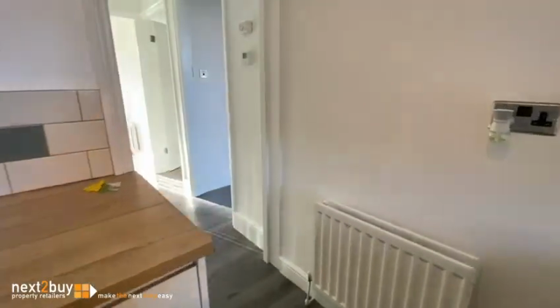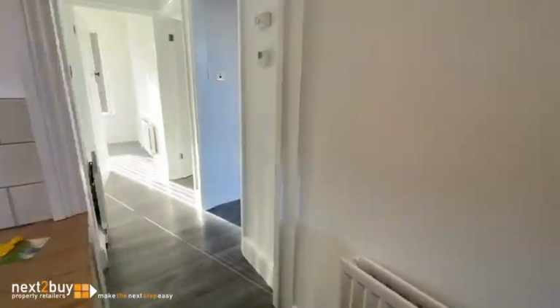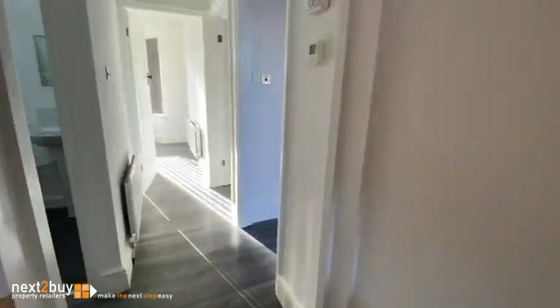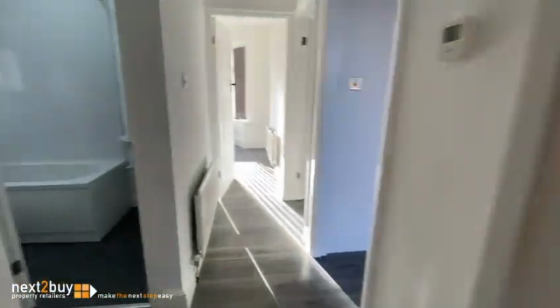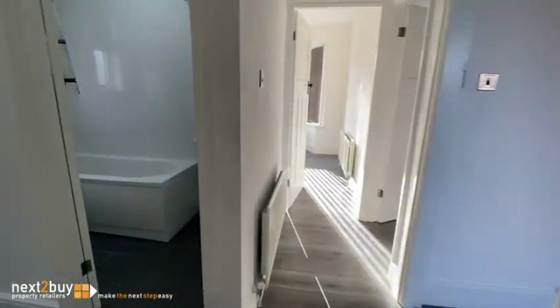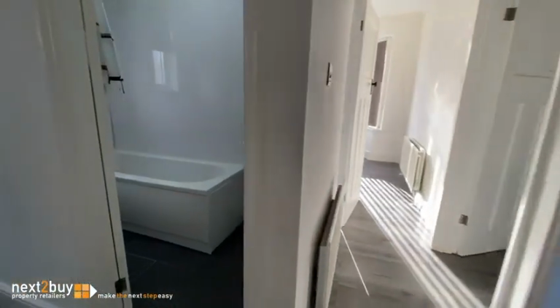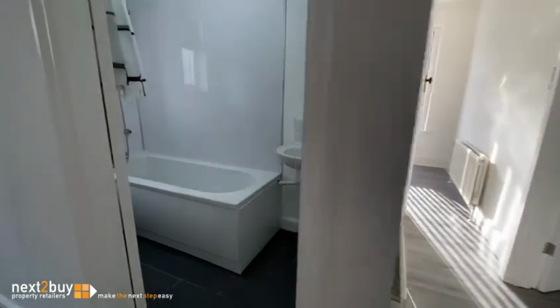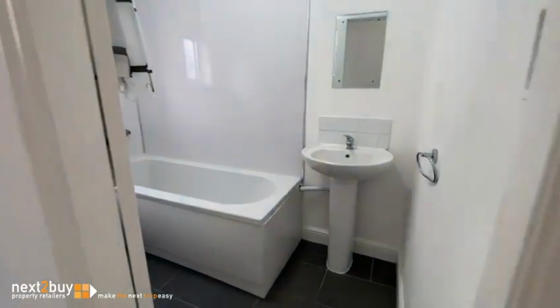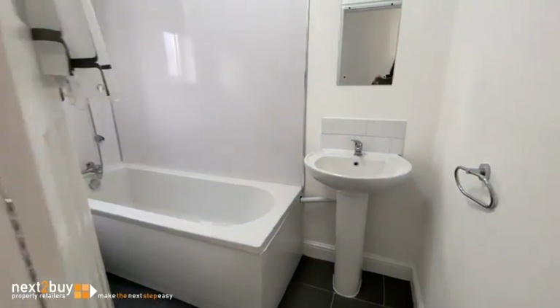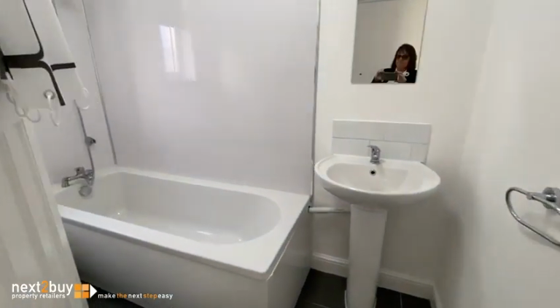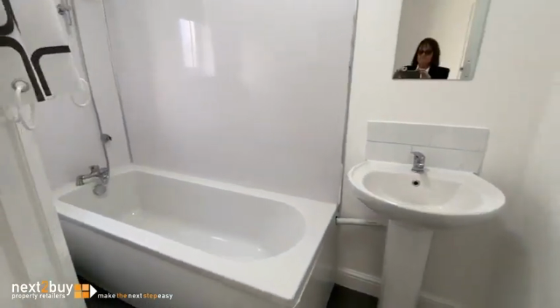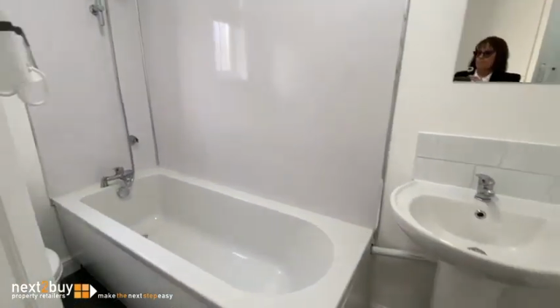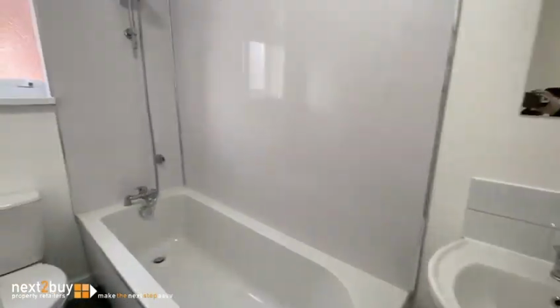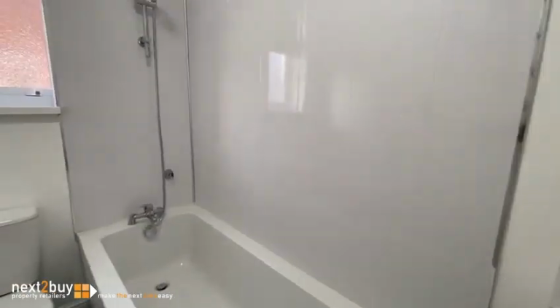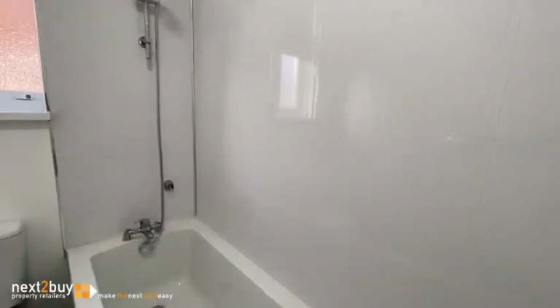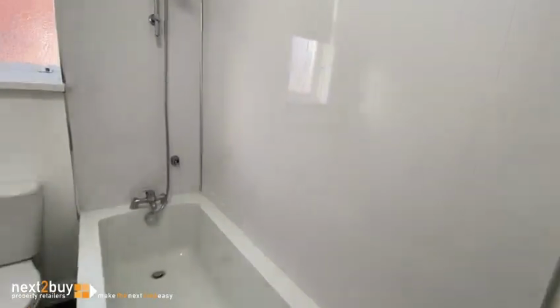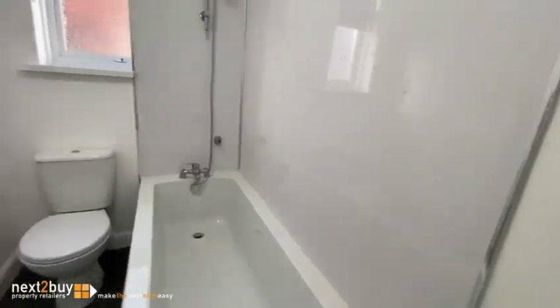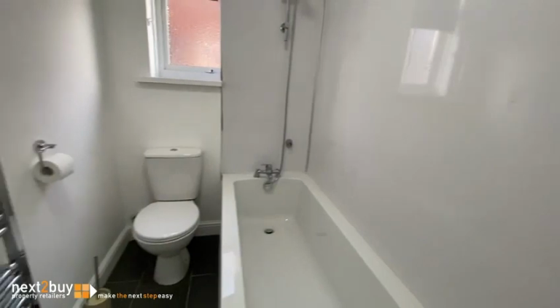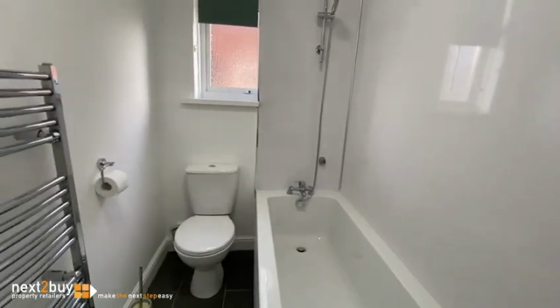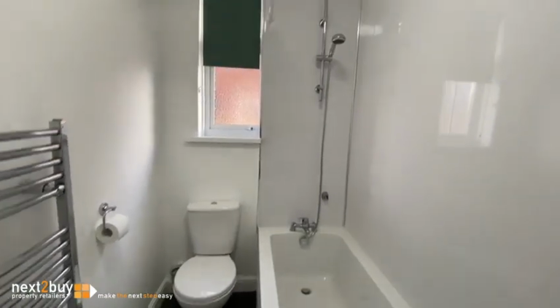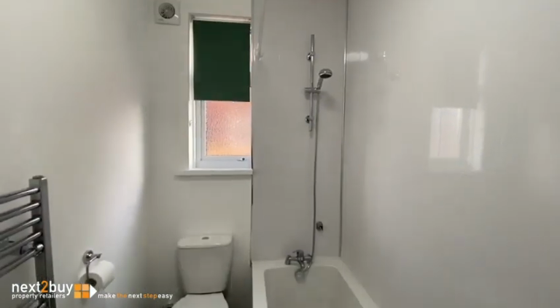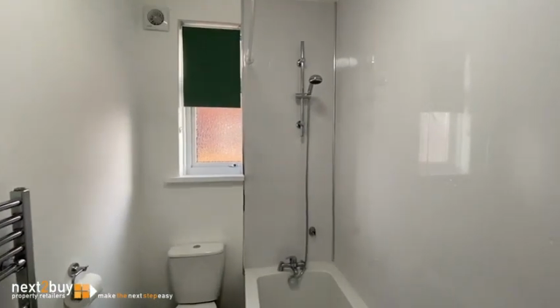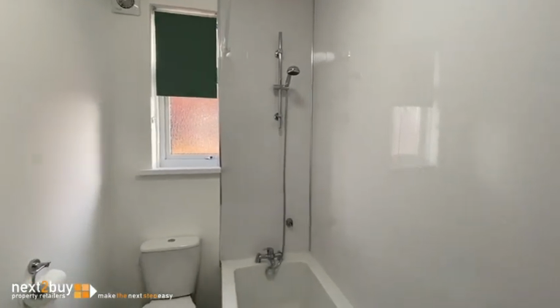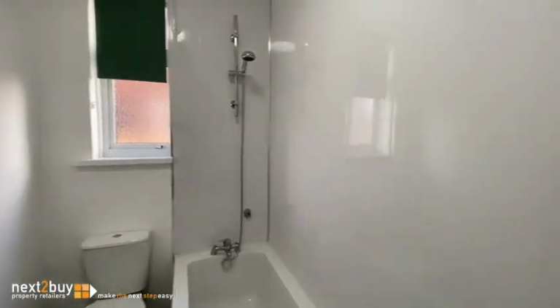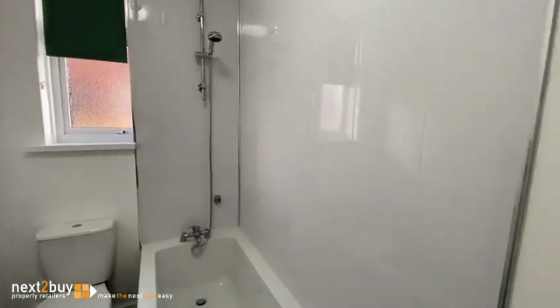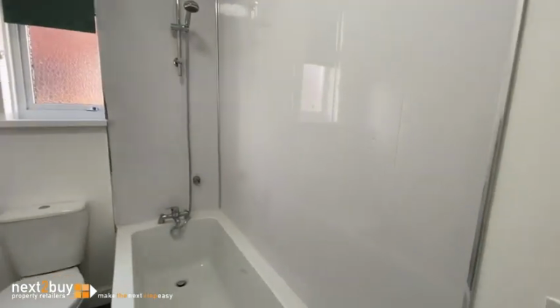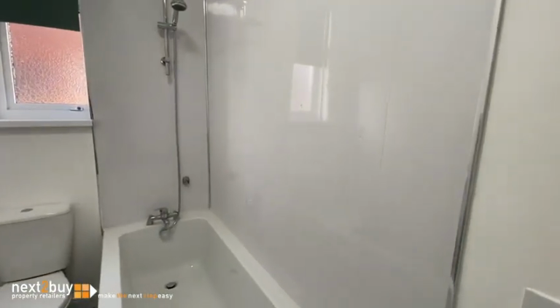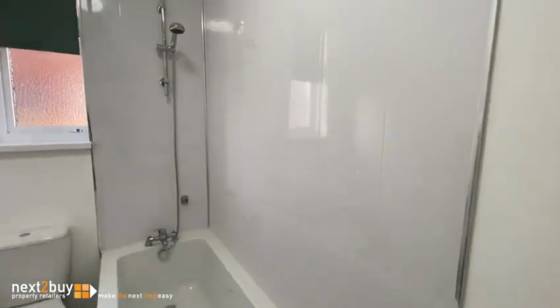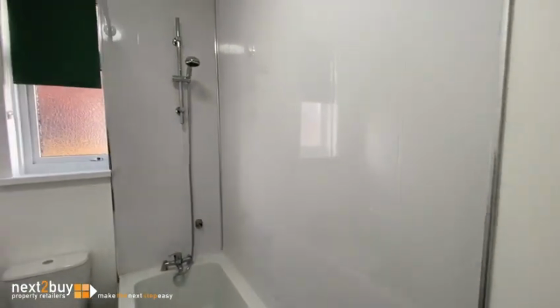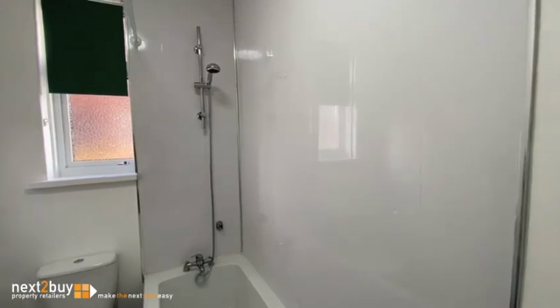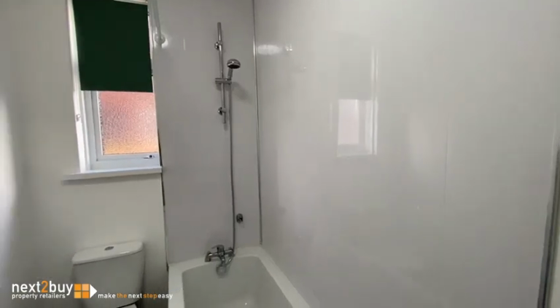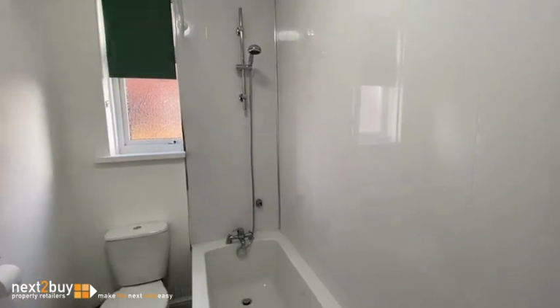Bathroom next. White suite with a shower over the bath. There's some new PVC panelling on the walls to keep it watertight.